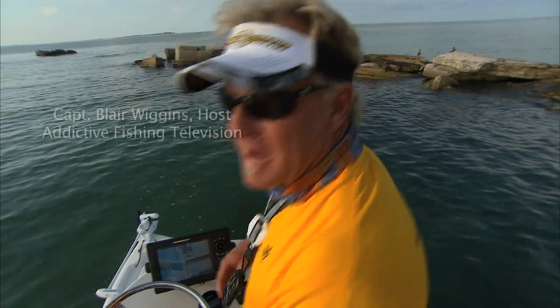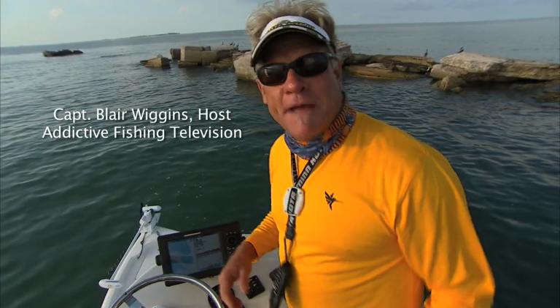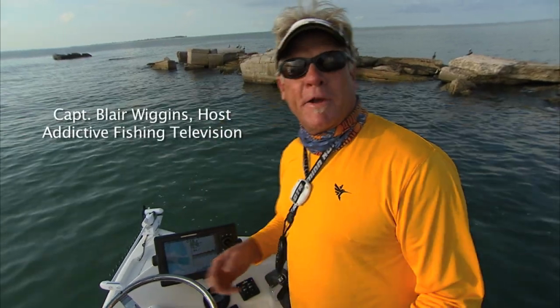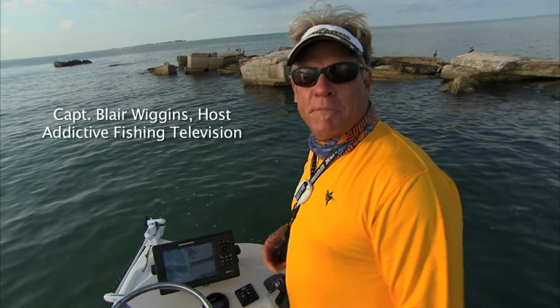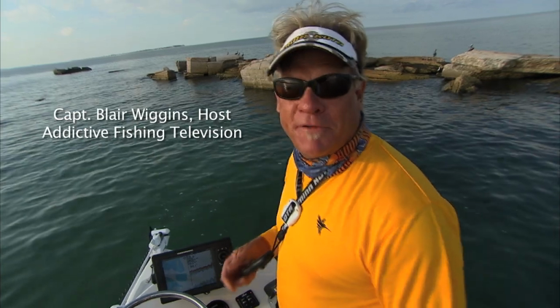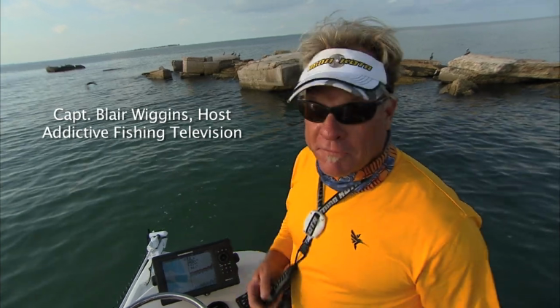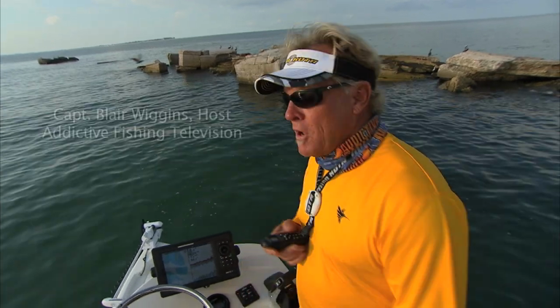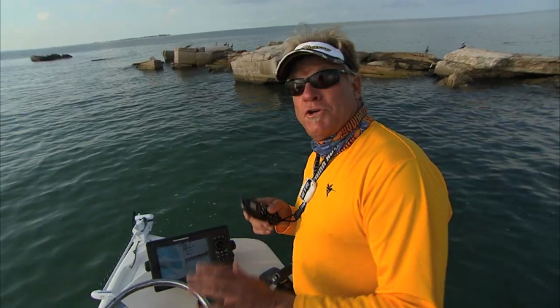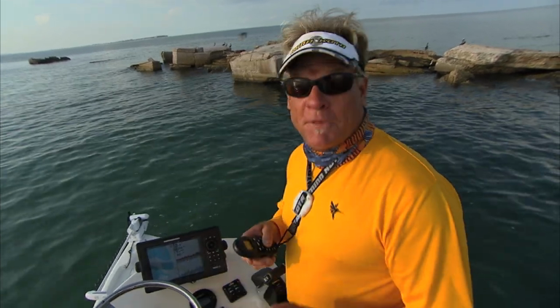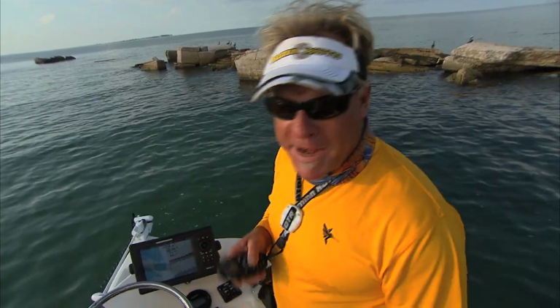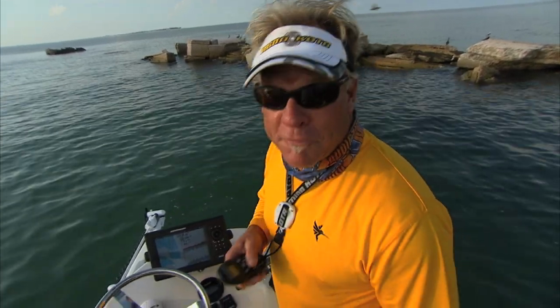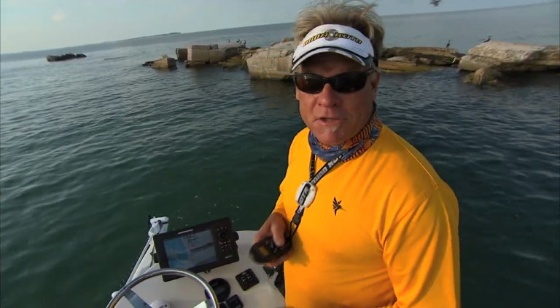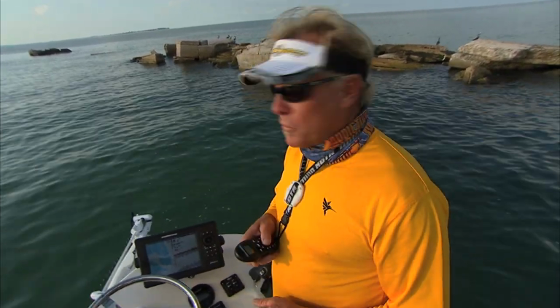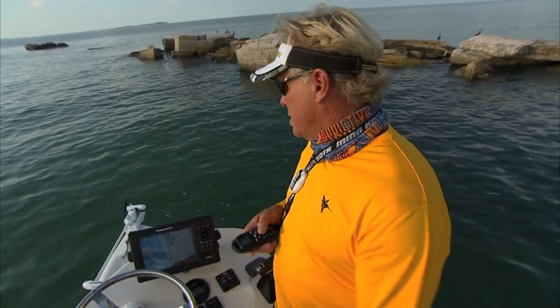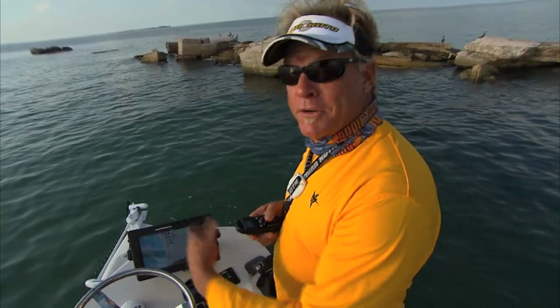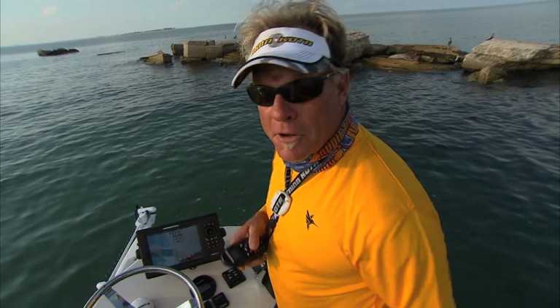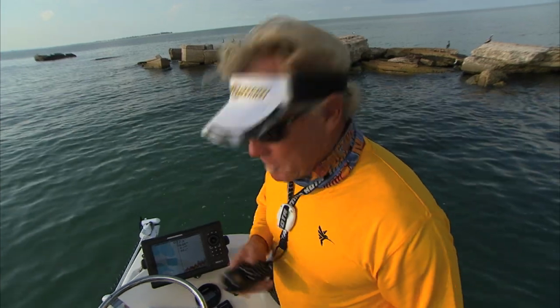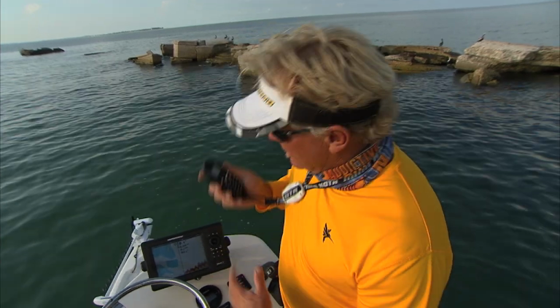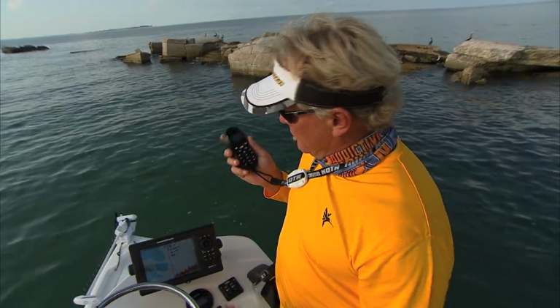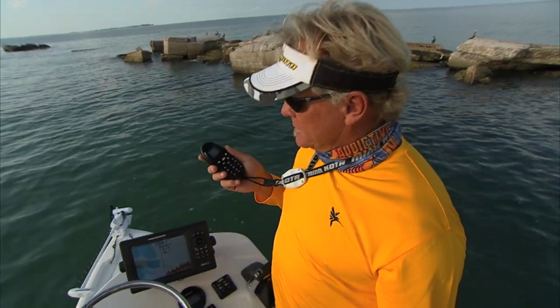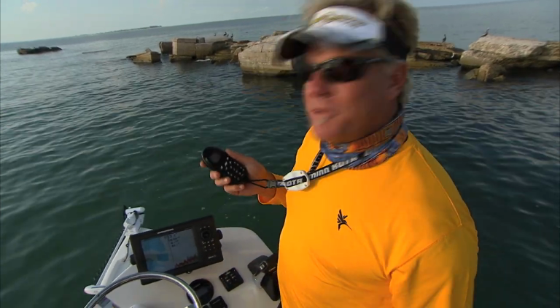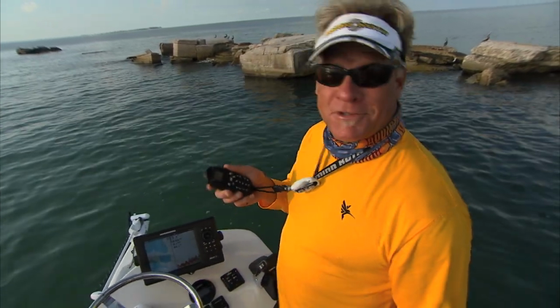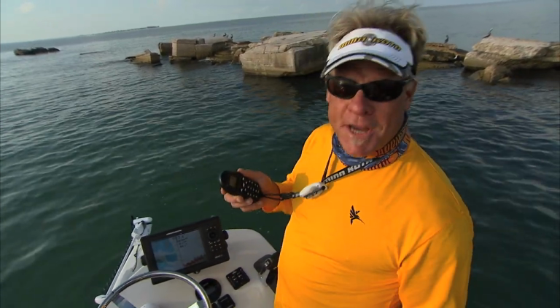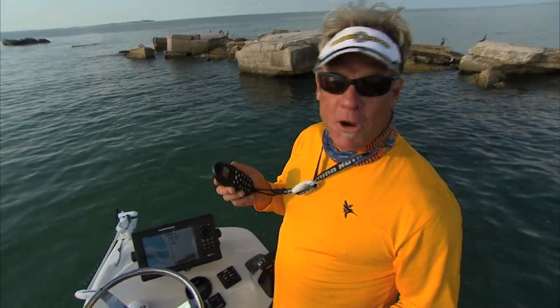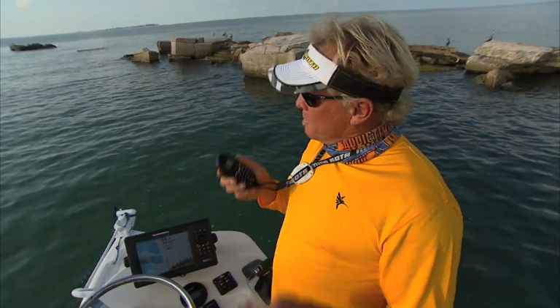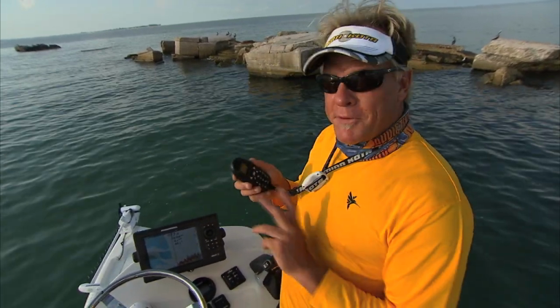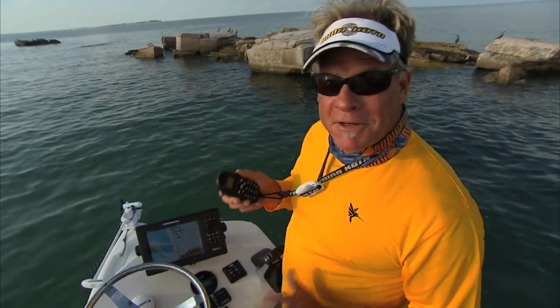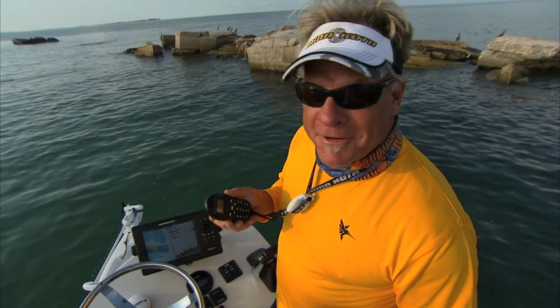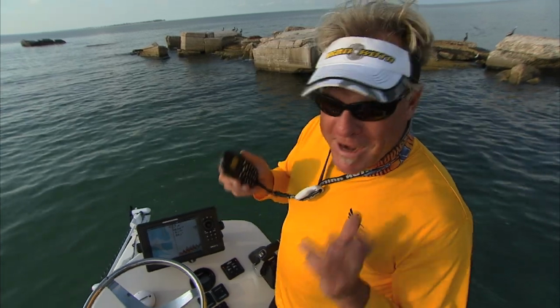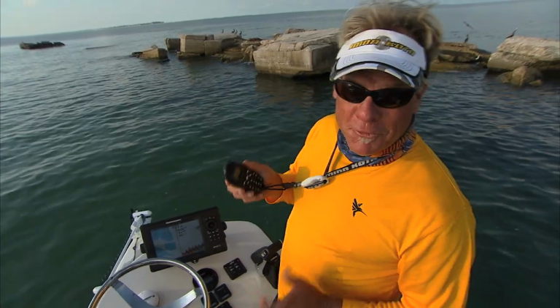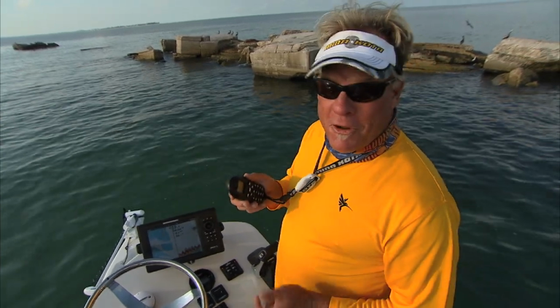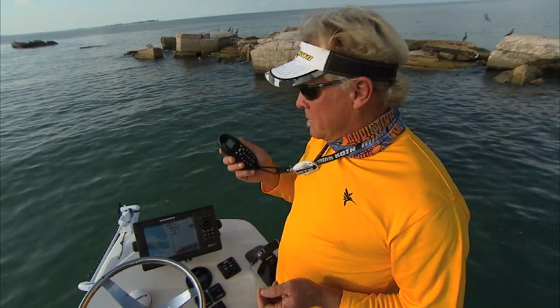Hey folks, Captain Blair Wiggins here from Addictive Fishing Television. I want to show you something brand new from Johnson Outdoors, the makers of Minn Kota trolling motors. If you recognize the remote, it looks like the same old remote, but there are three new buttons on here that you're absolutely going to fall in love with.